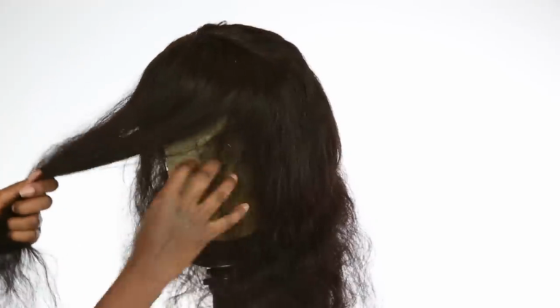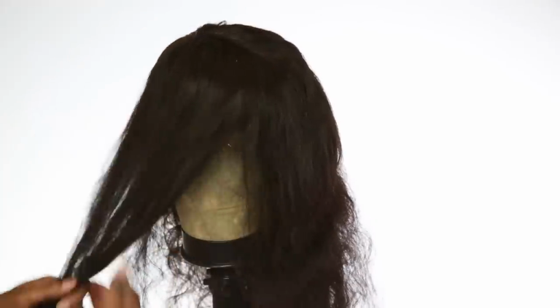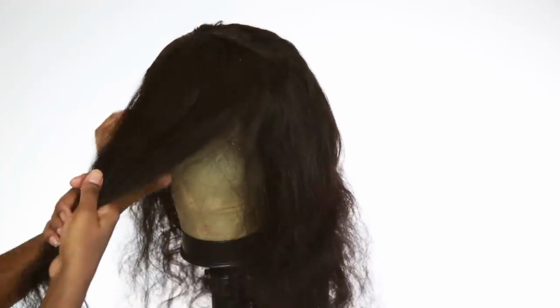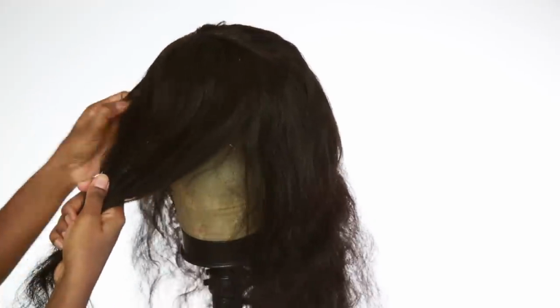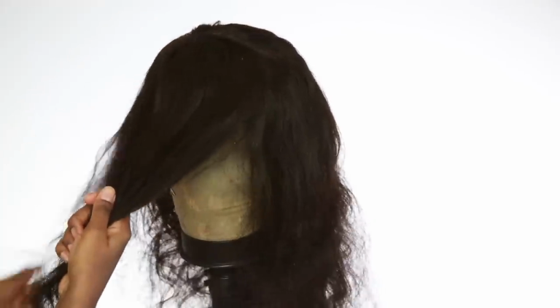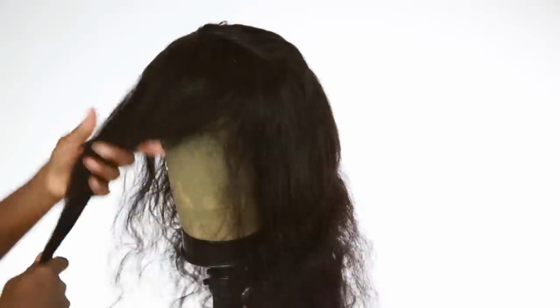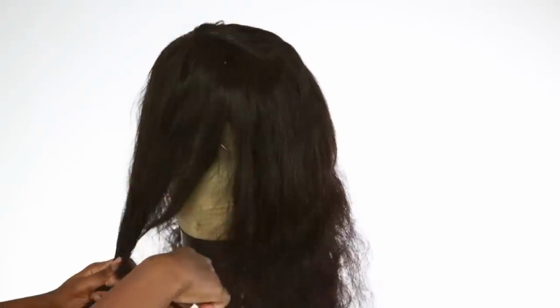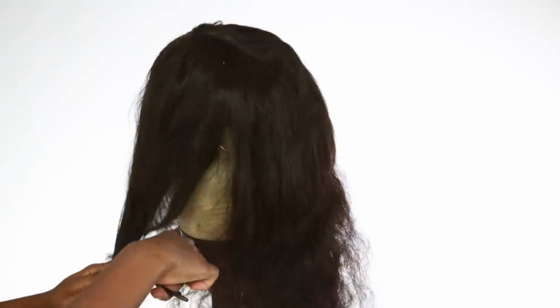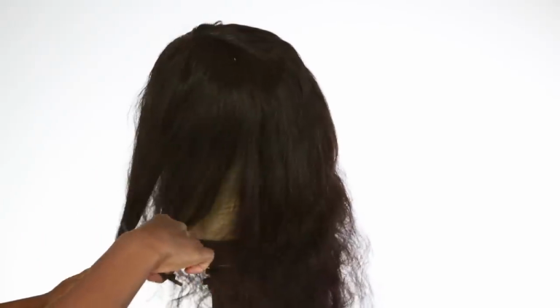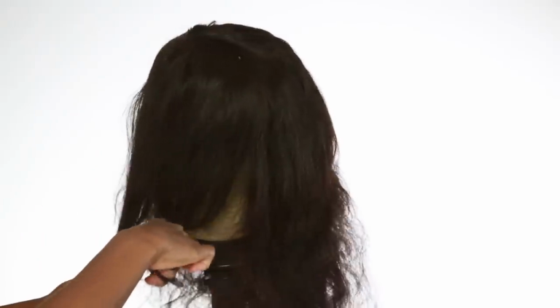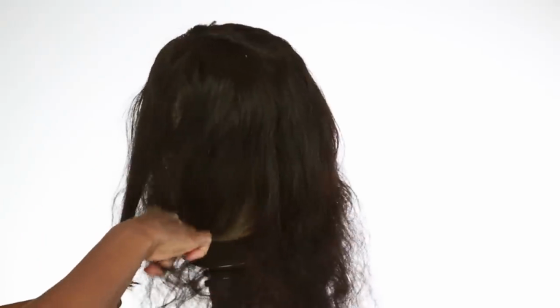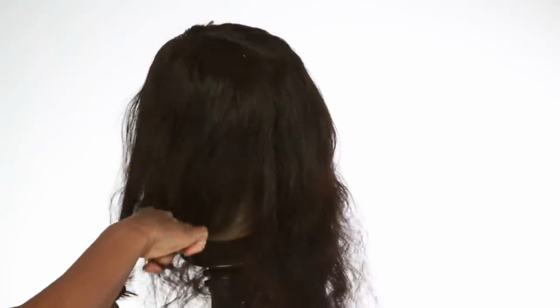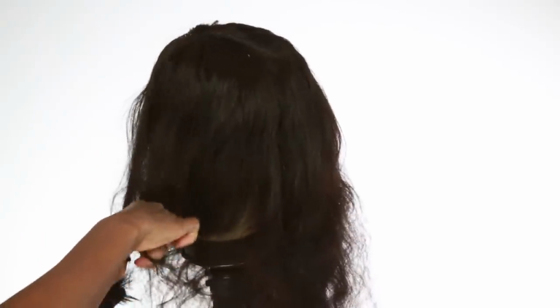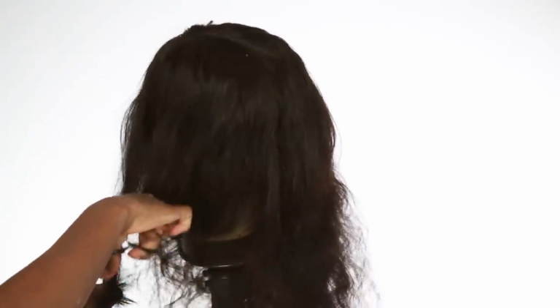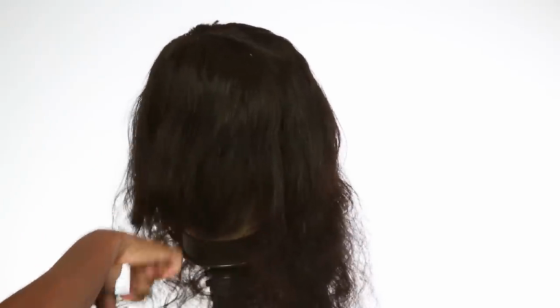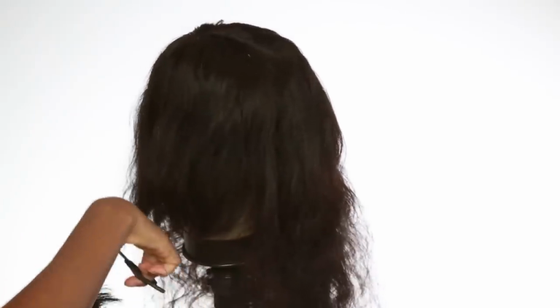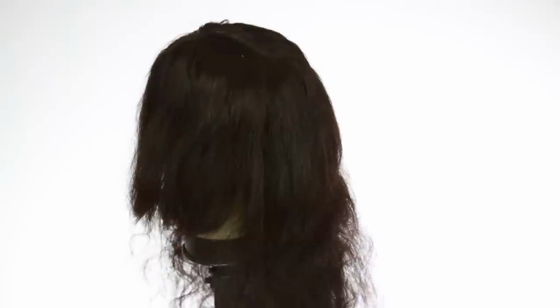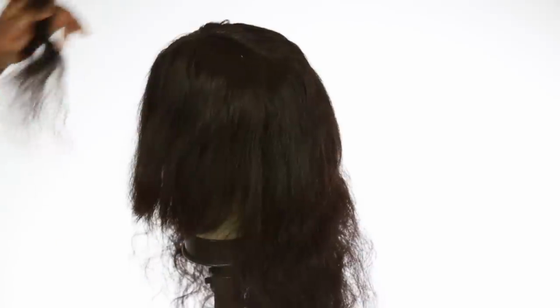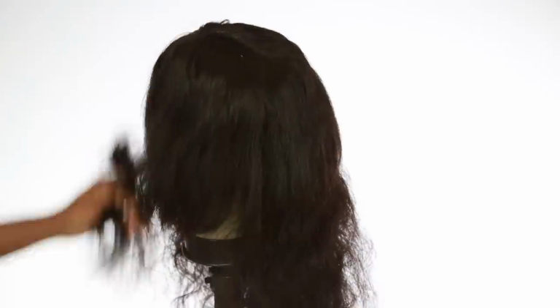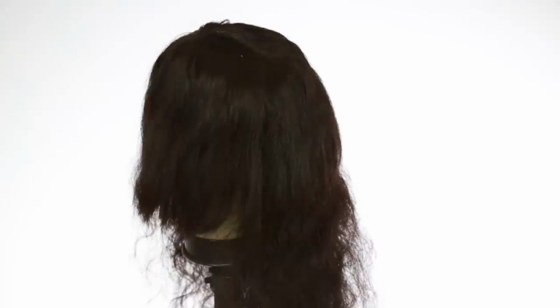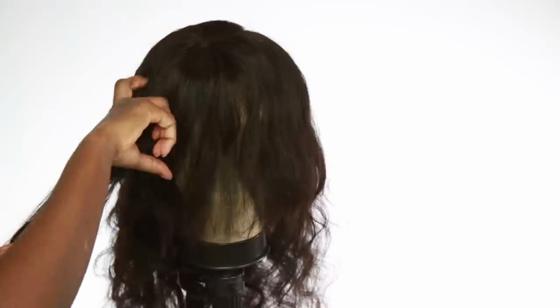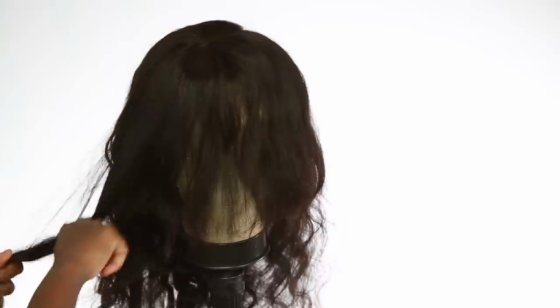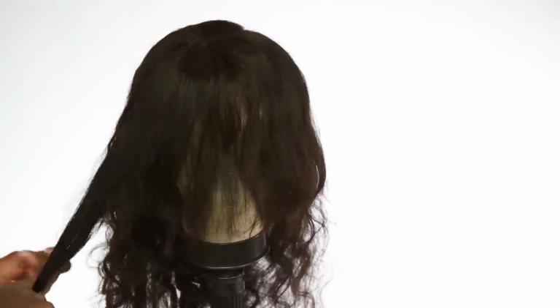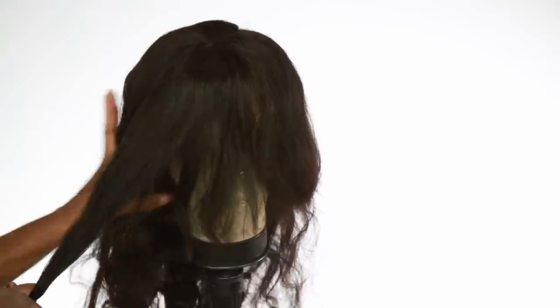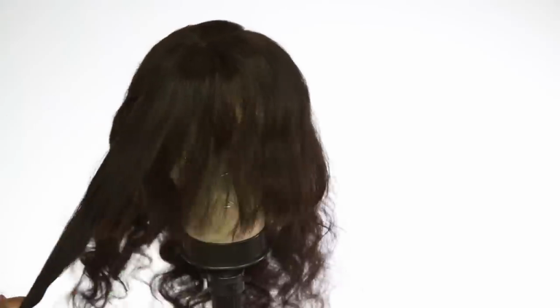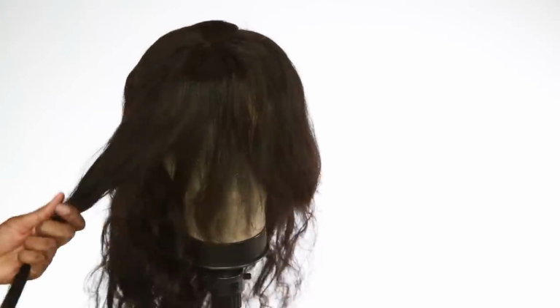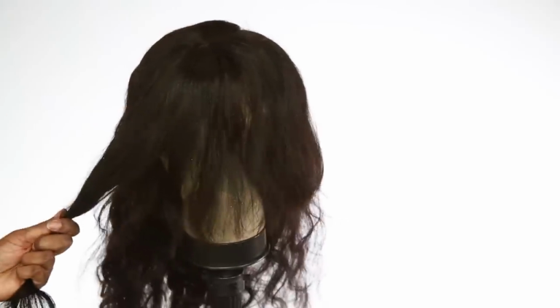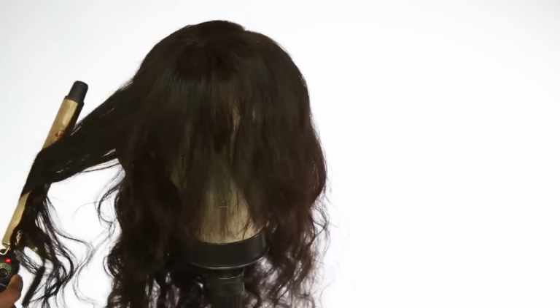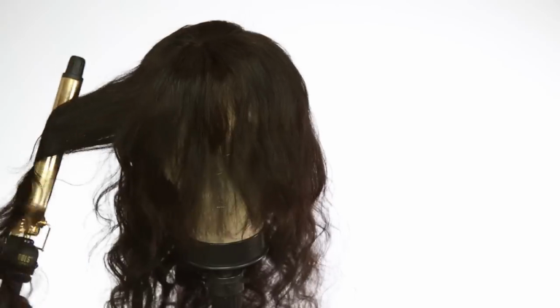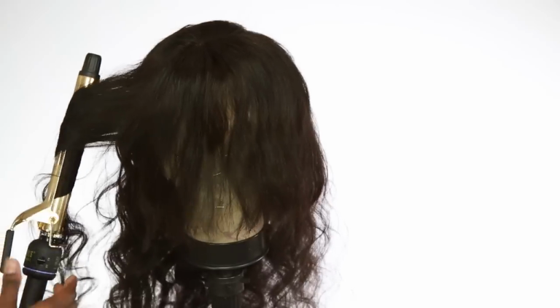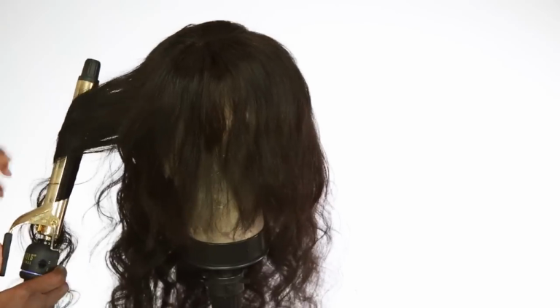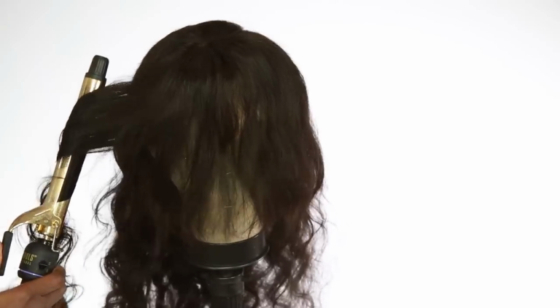Then I'm going to go ahead and see where I want to cut the bang. I just want it to go straight to the front — I don't want the sides to be cut. So I'm just cutting it a little bit to mark where my bang is going to be. Then I'm going to go ahead and curl up the rest of the hair, curling away from the face.